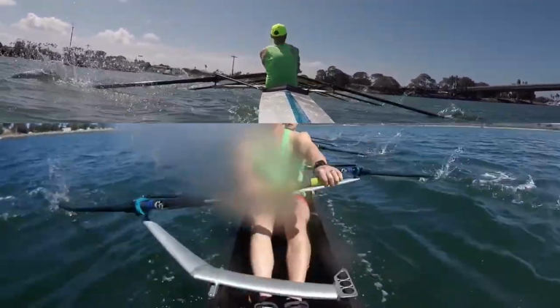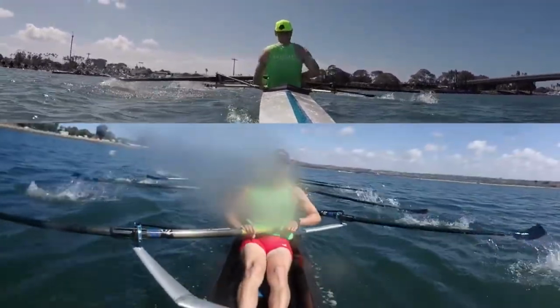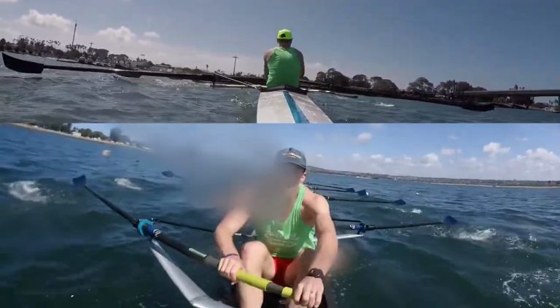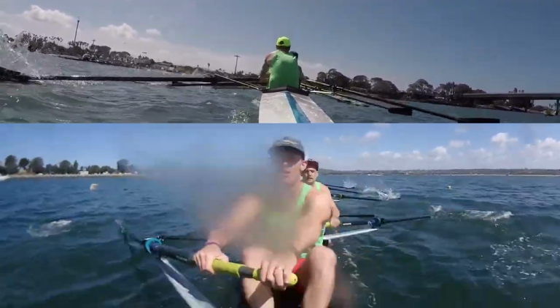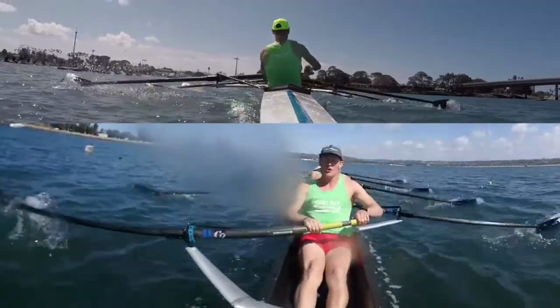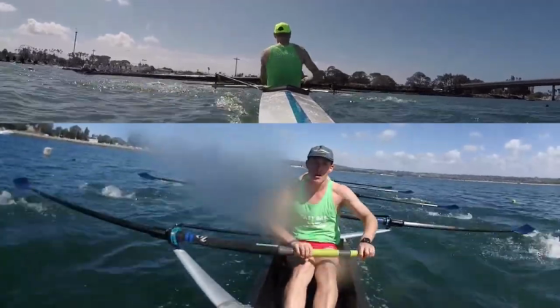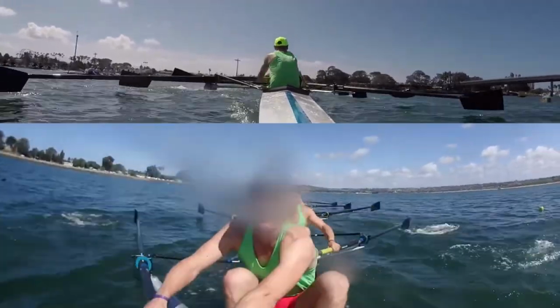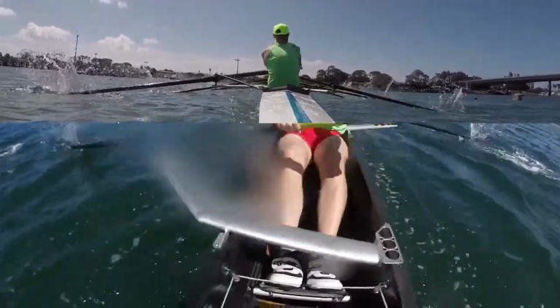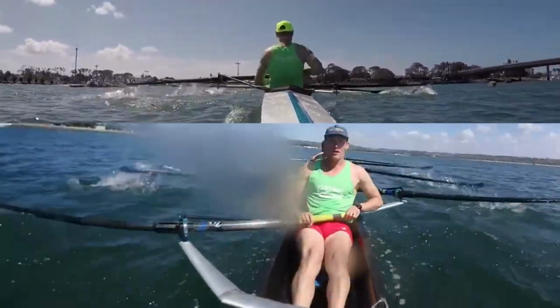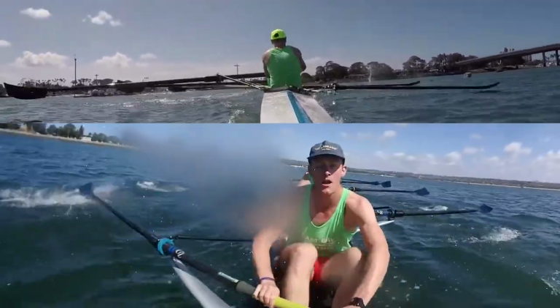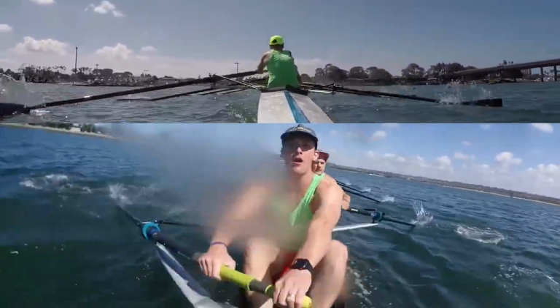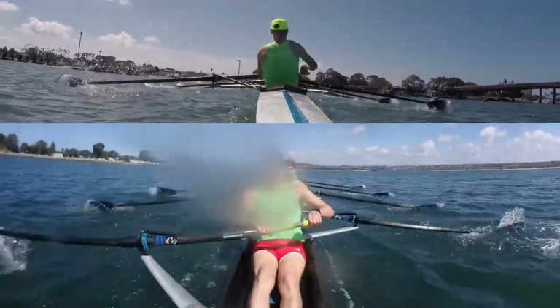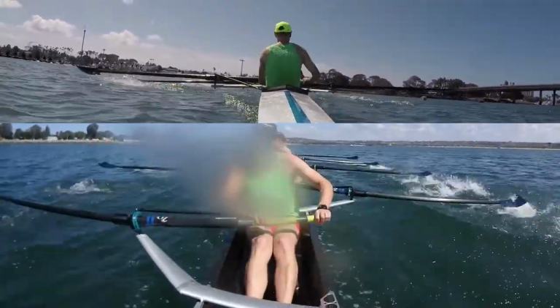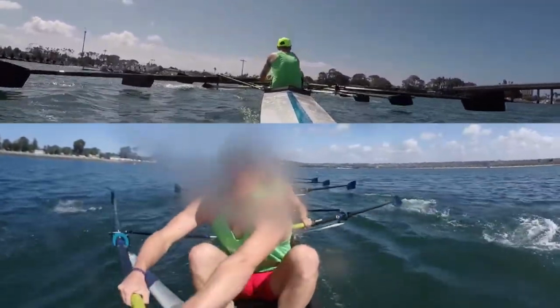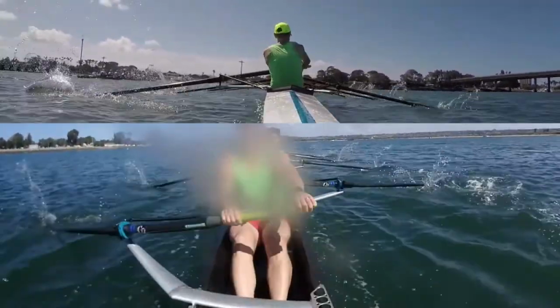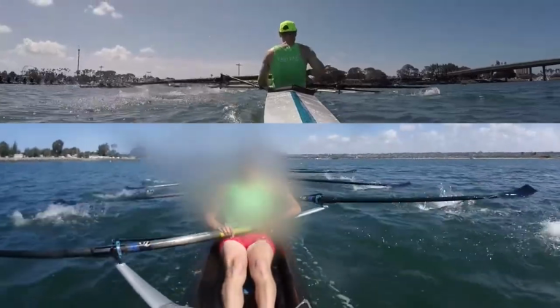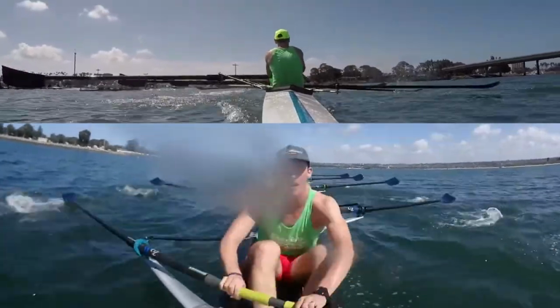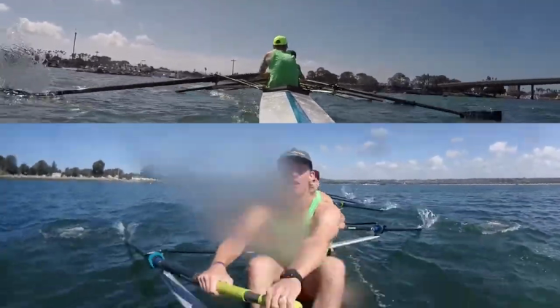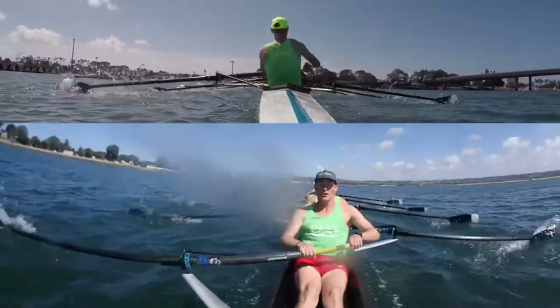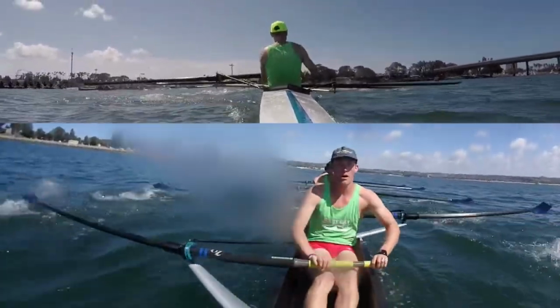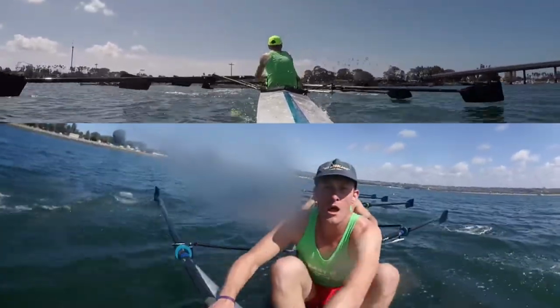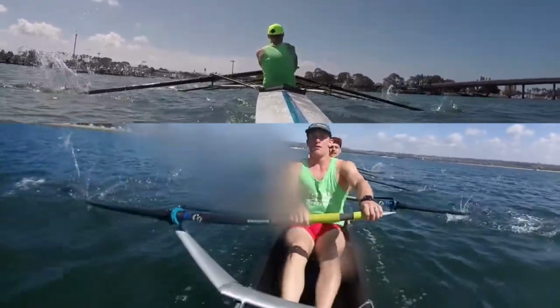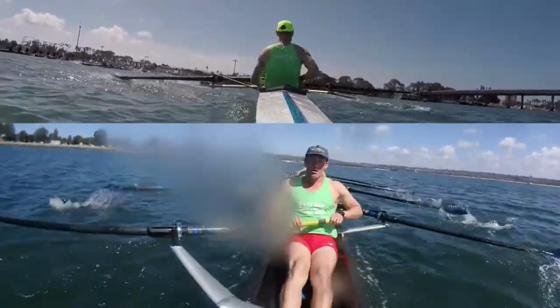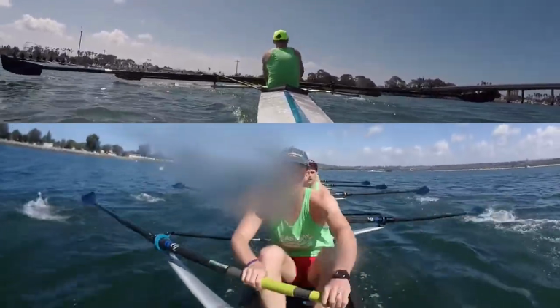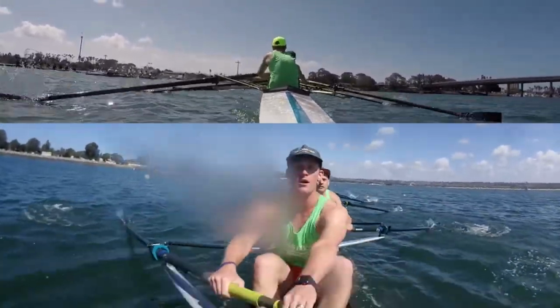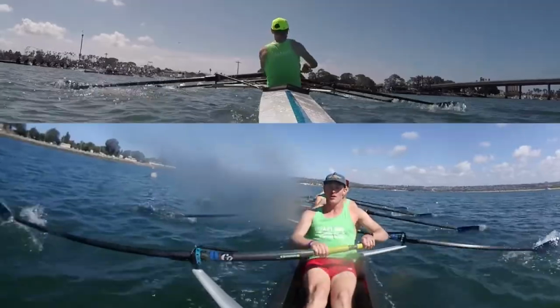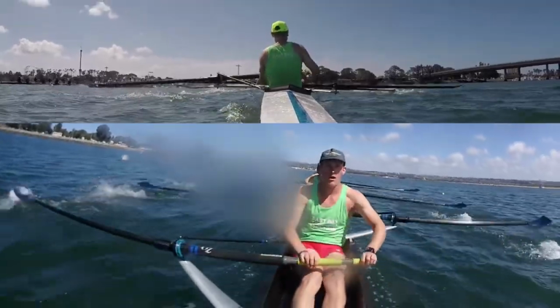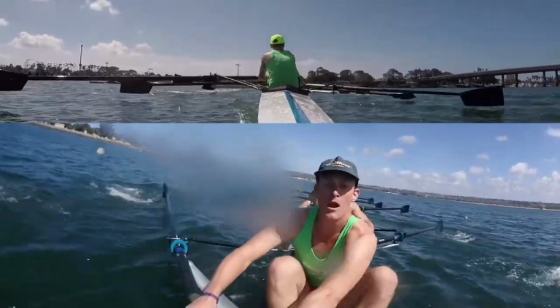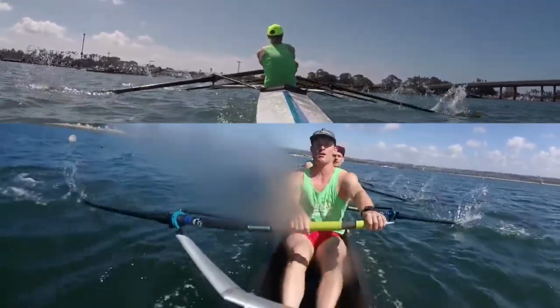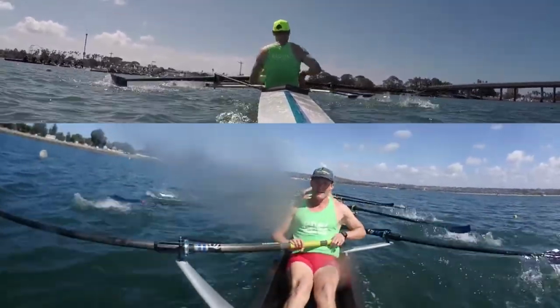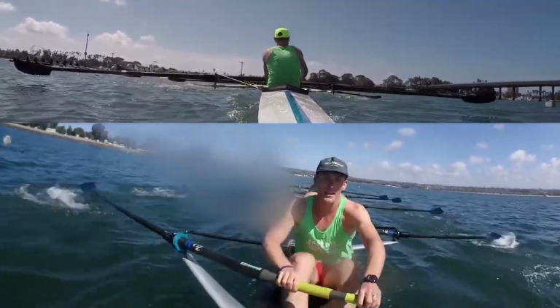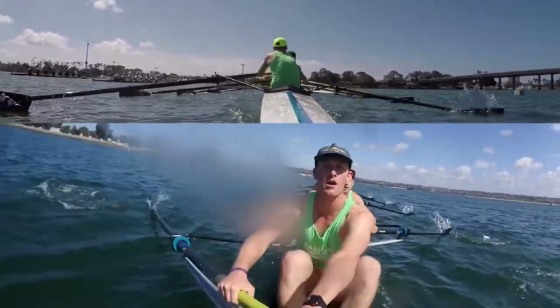One. Push. Two. Breathe. Three. Four. Kick it in. Five. Clean it up now. Six. Seven. Swing. Nine. Ten.